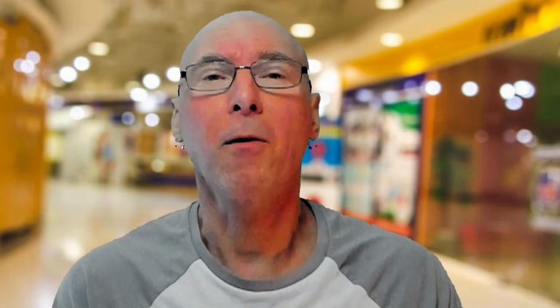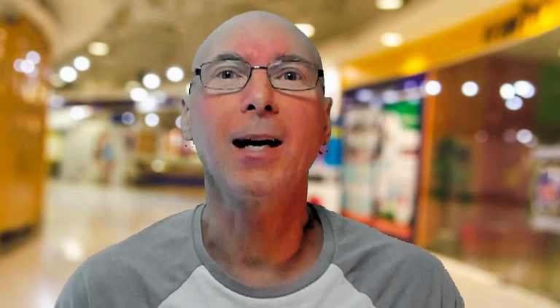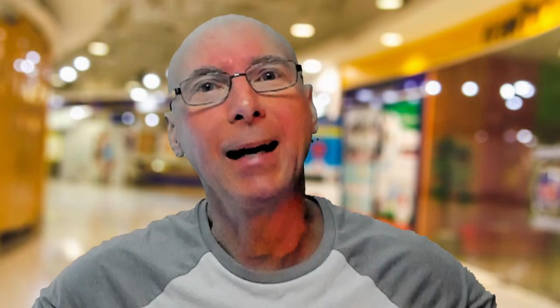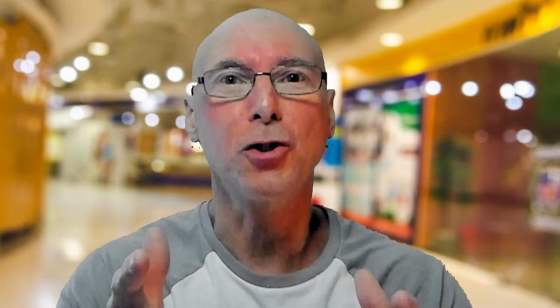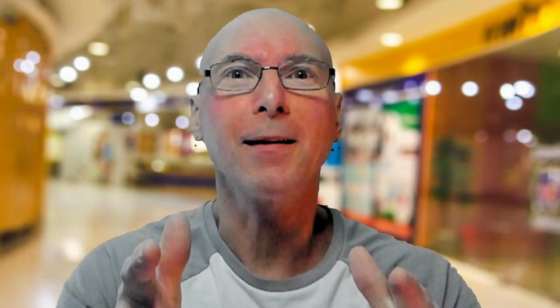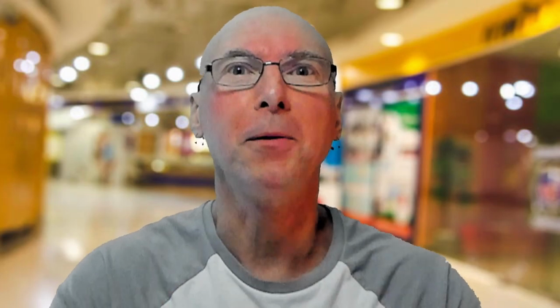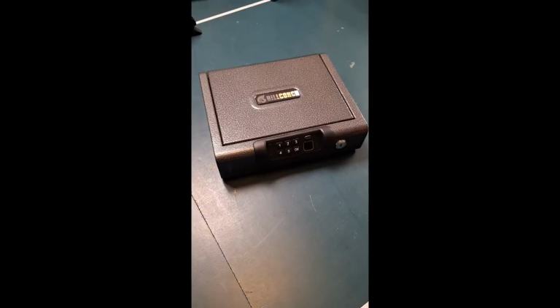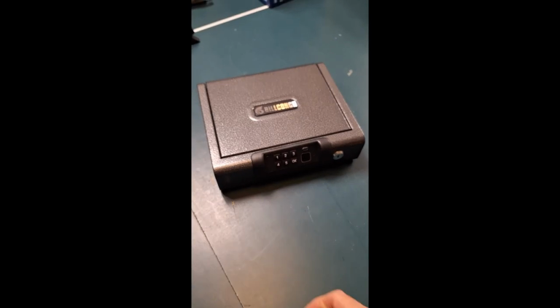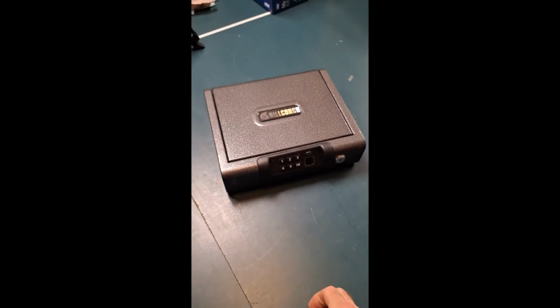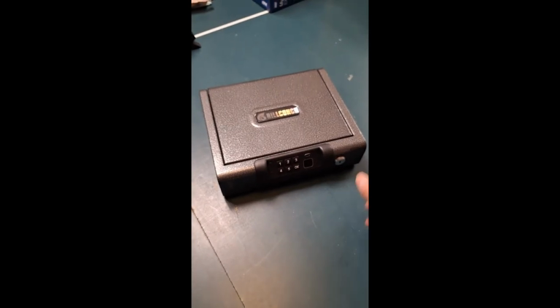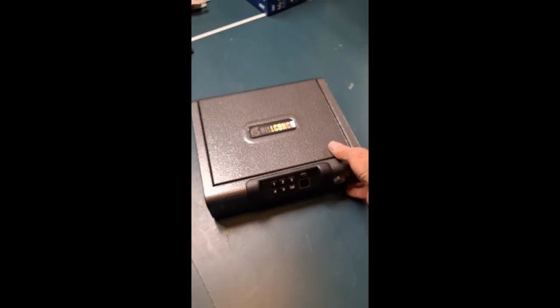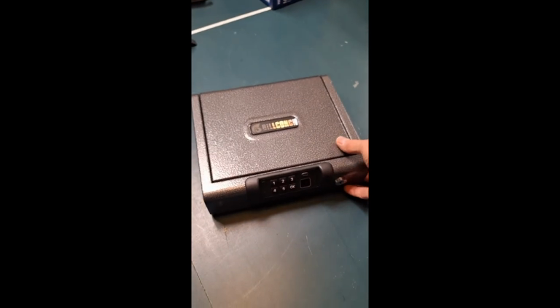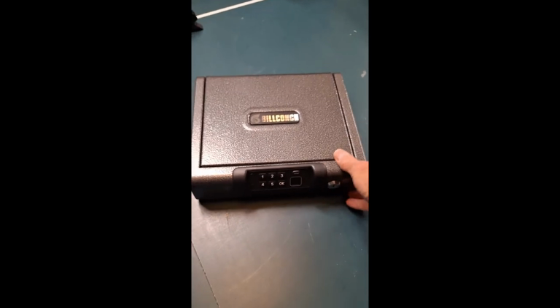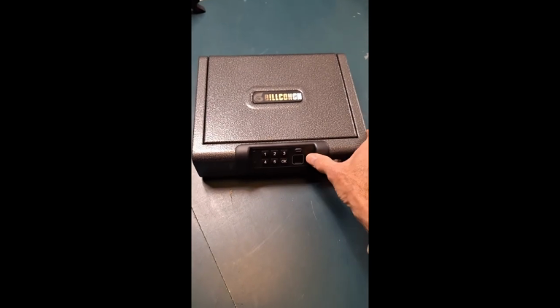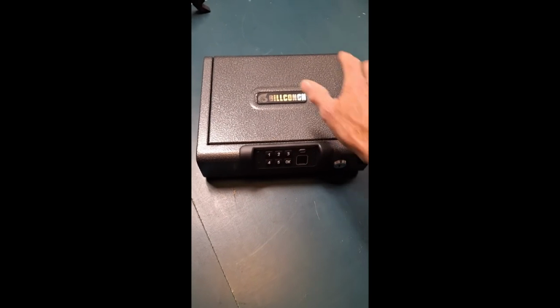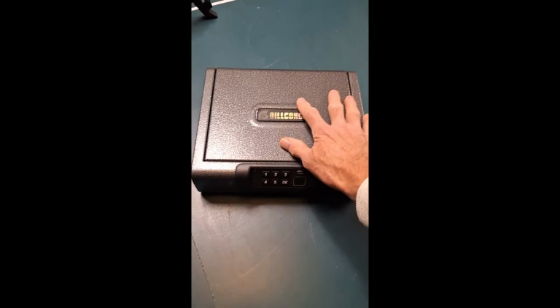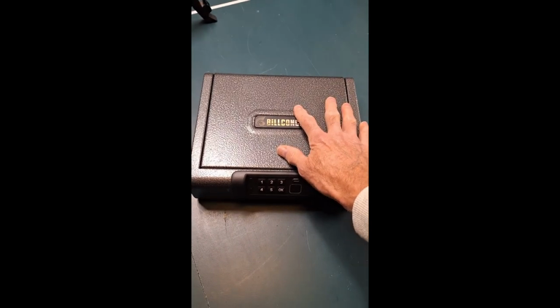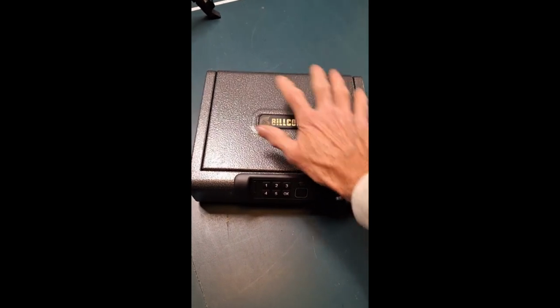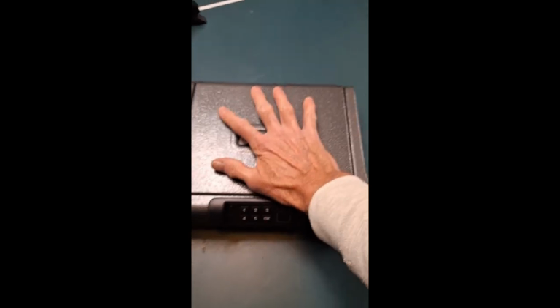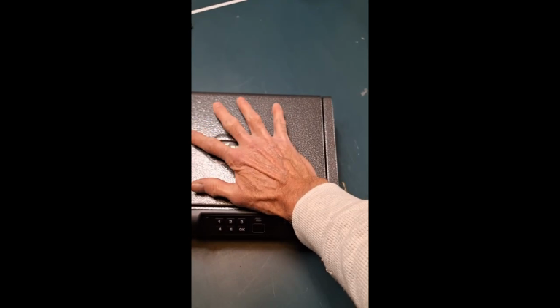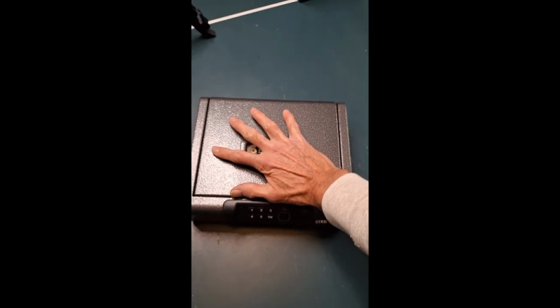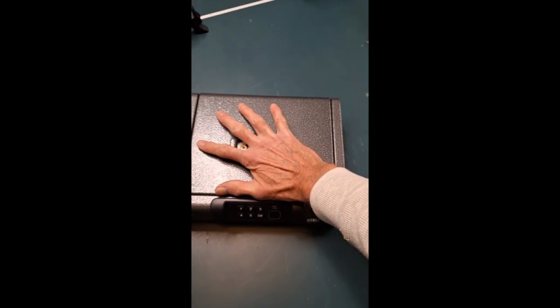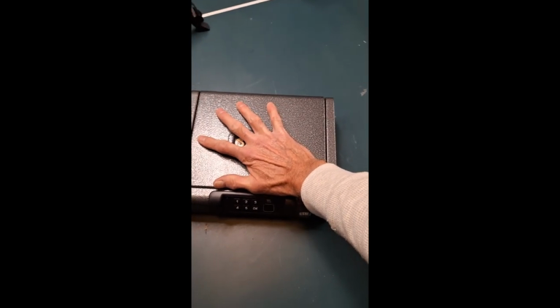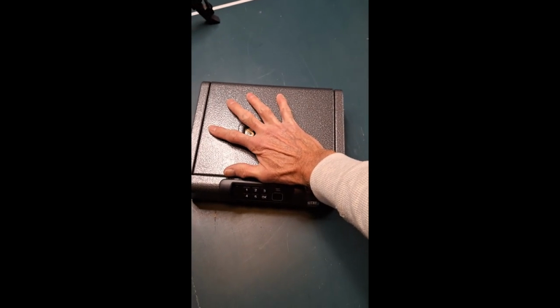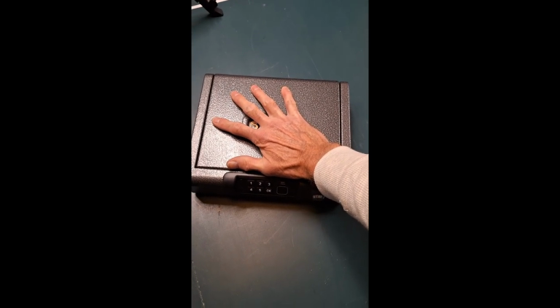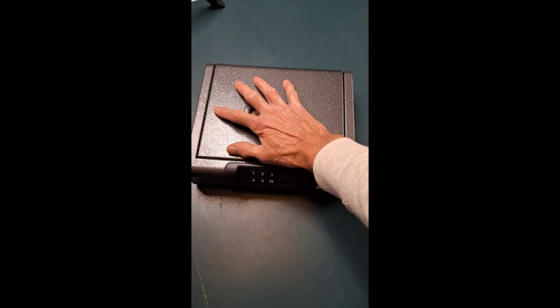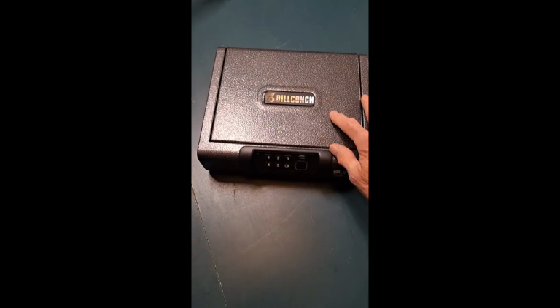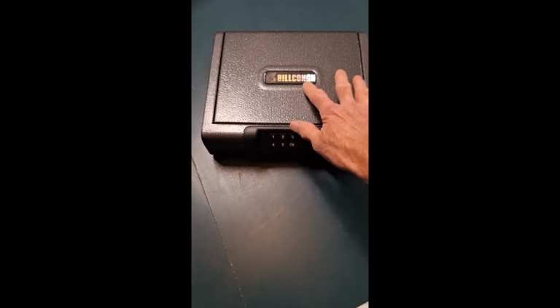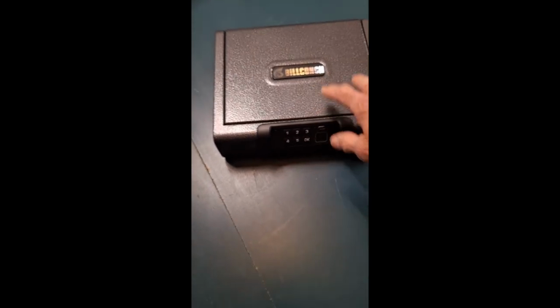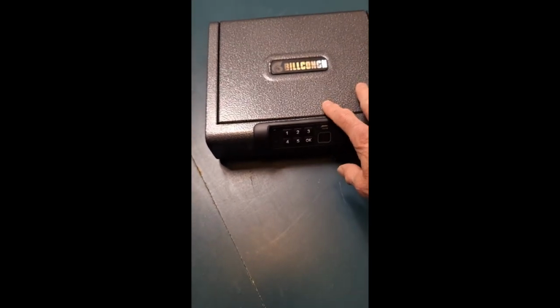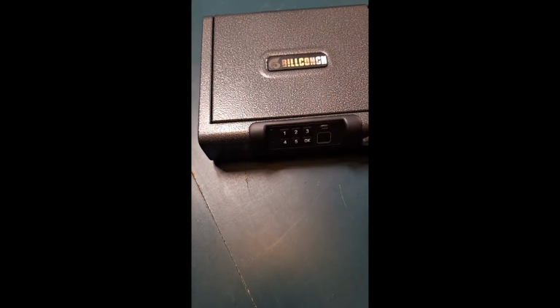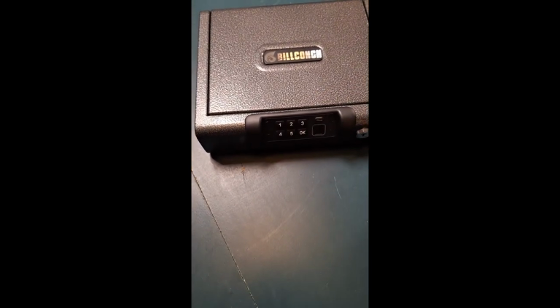So having said that, let's just jump right into this review. I want to show you this gun safe here. It is small — about the size of my adult hand. There is a size larger available on this as well.